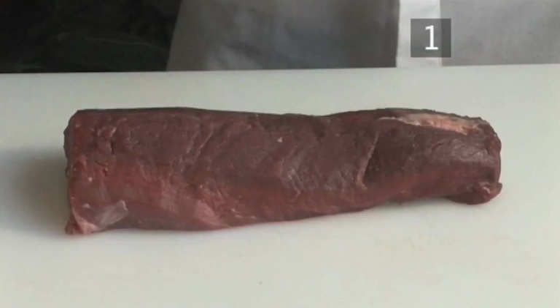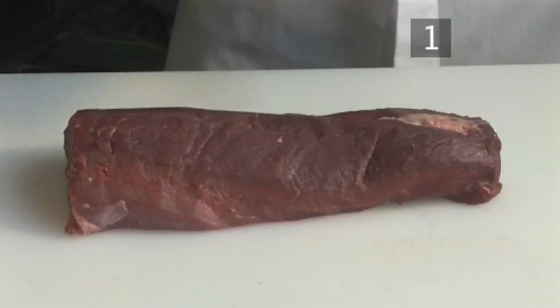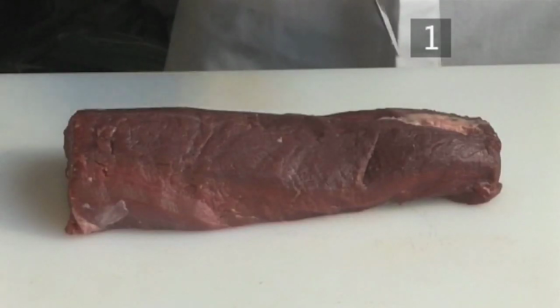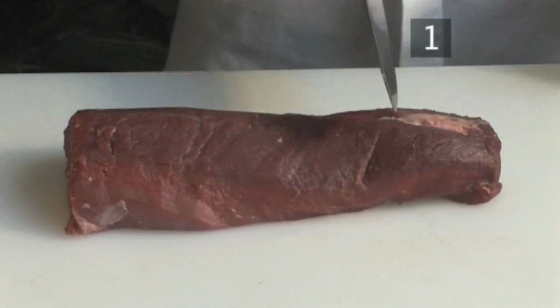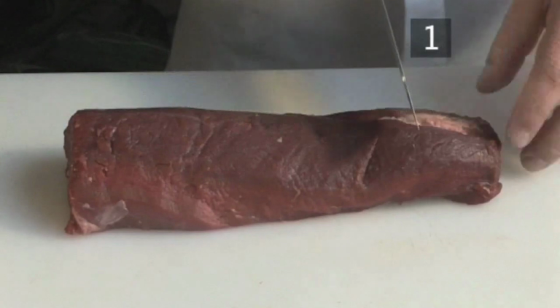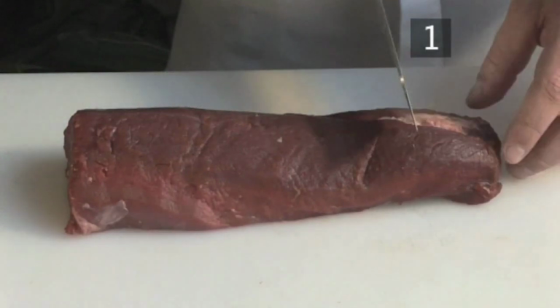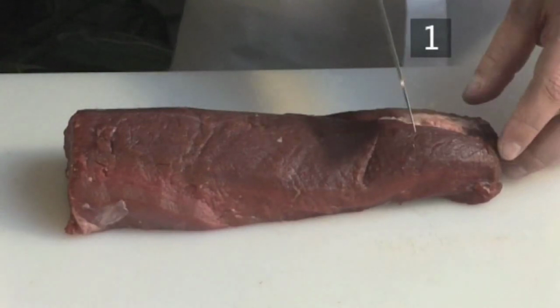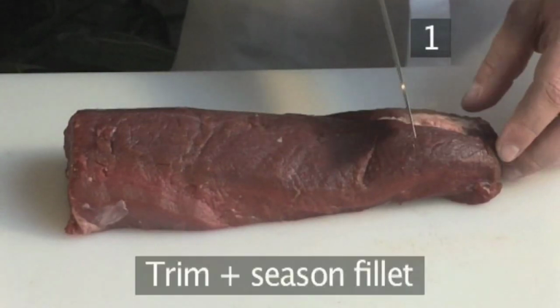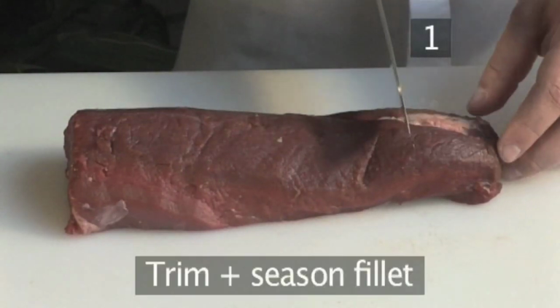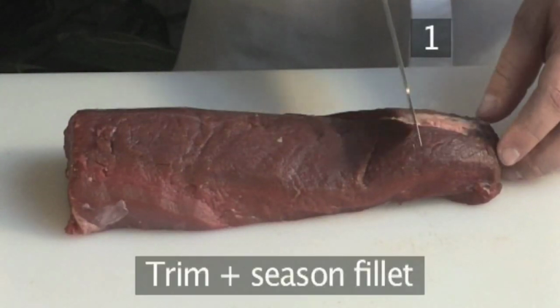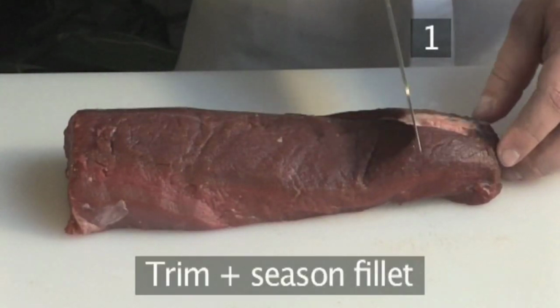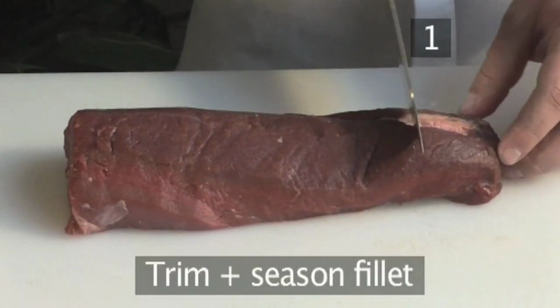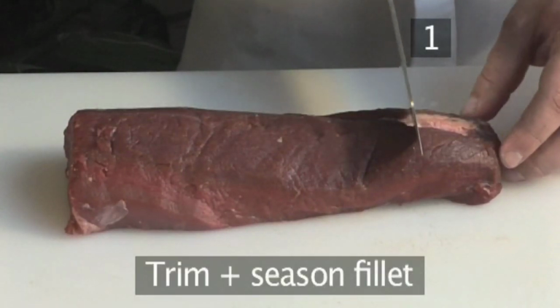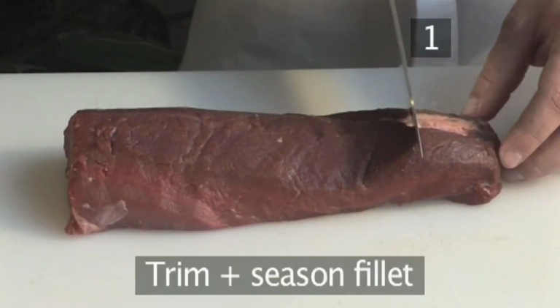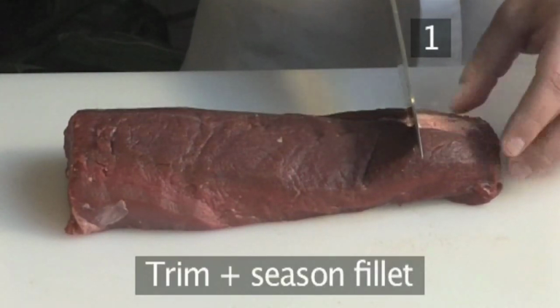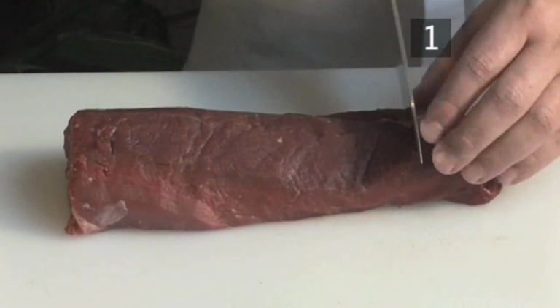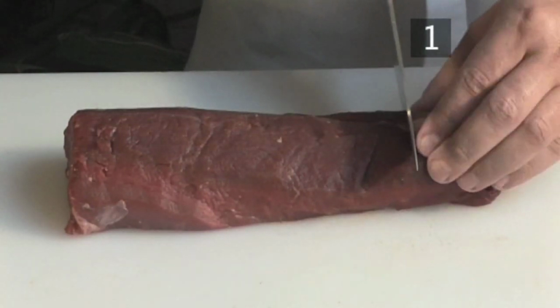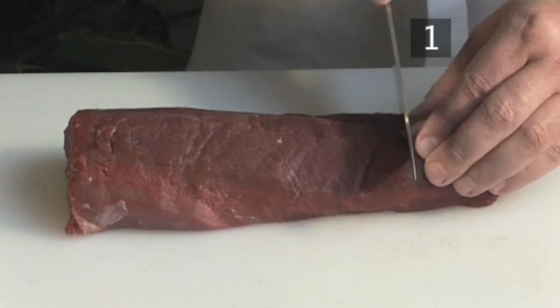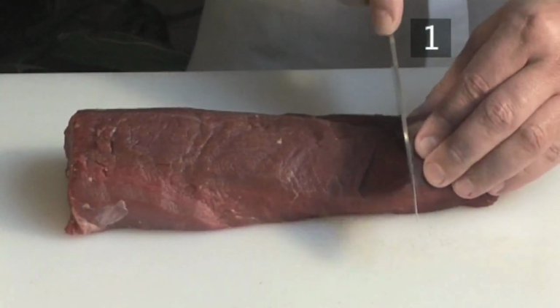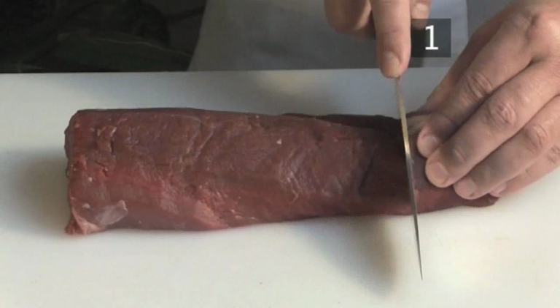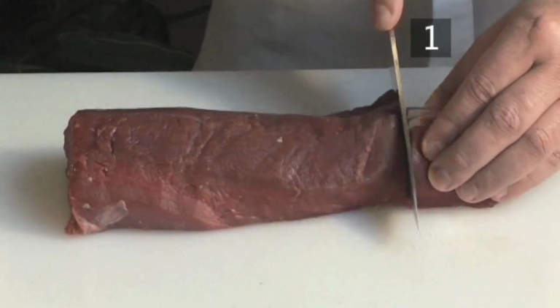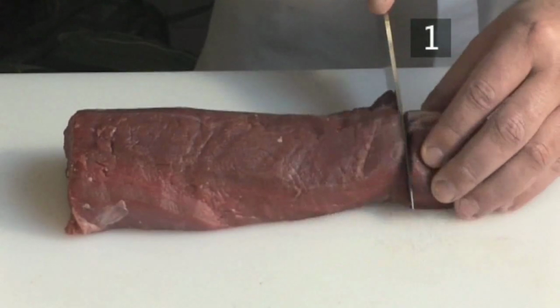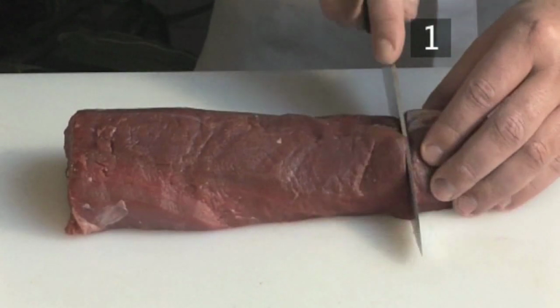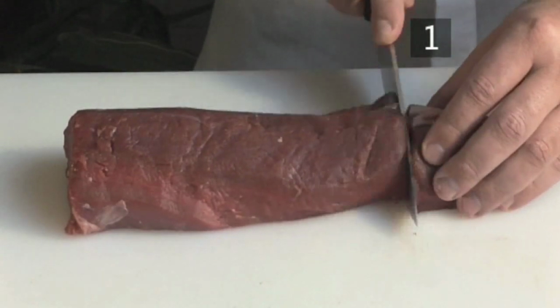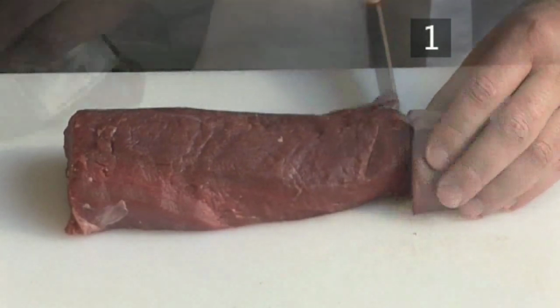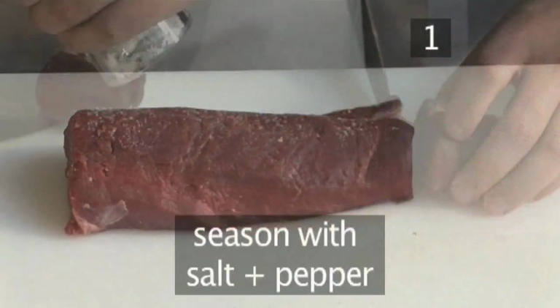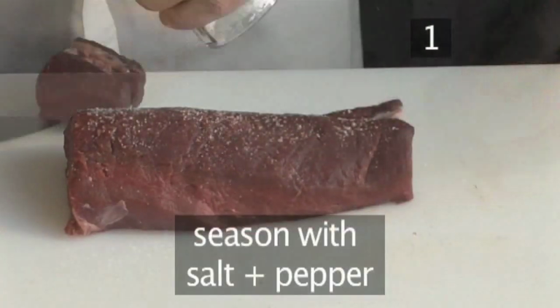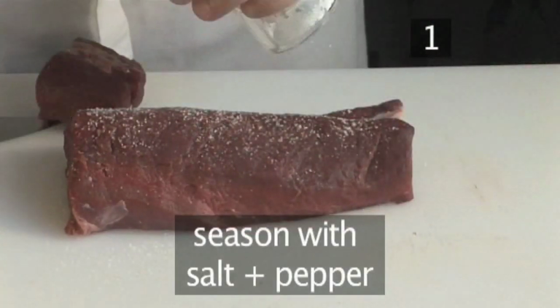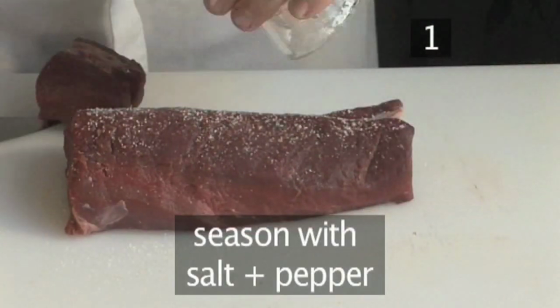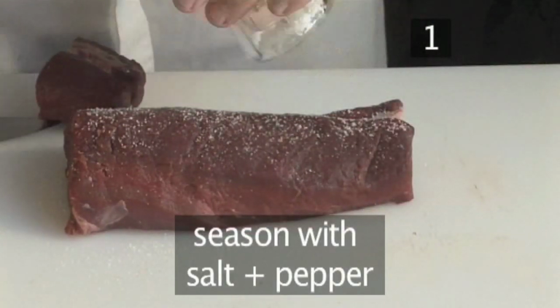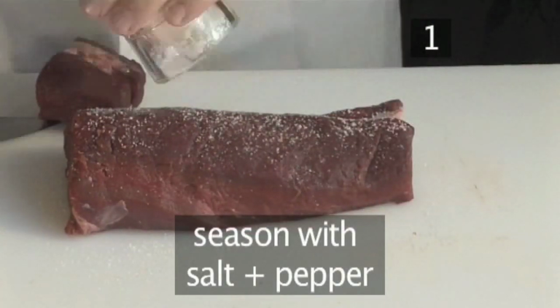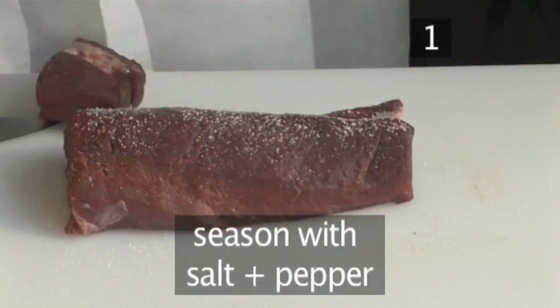Step 1. To start, you need to trim the fillet of excess fat and cut it to size. Then season it with salt and pepper.